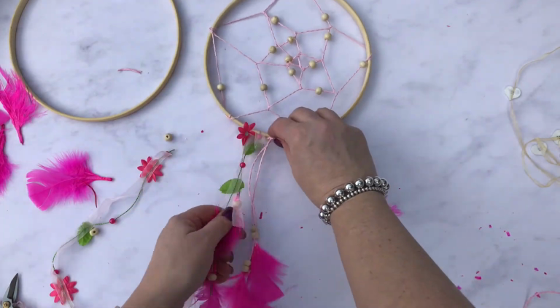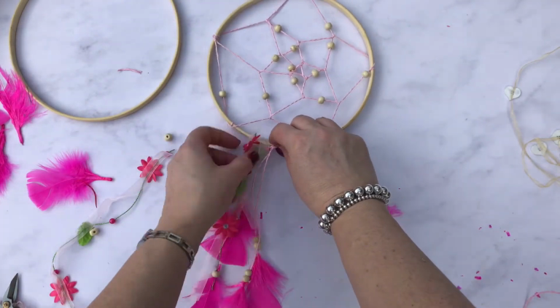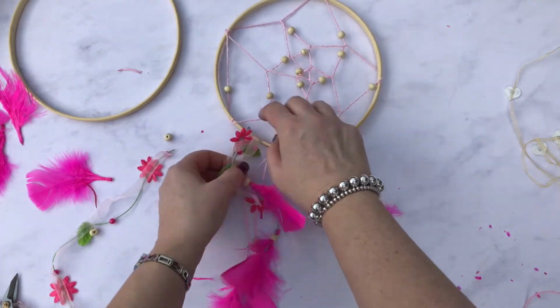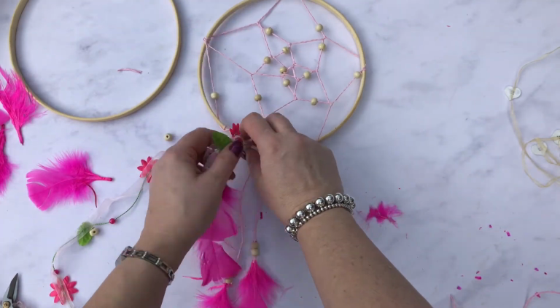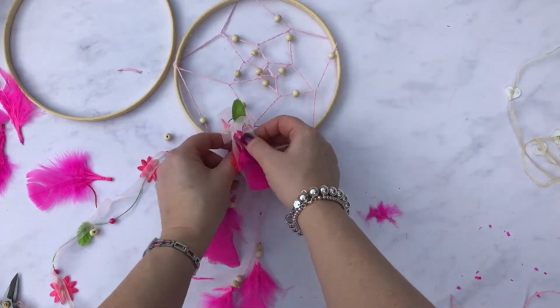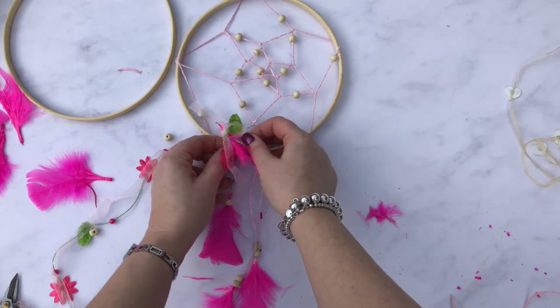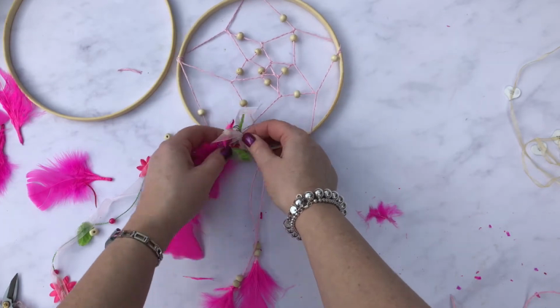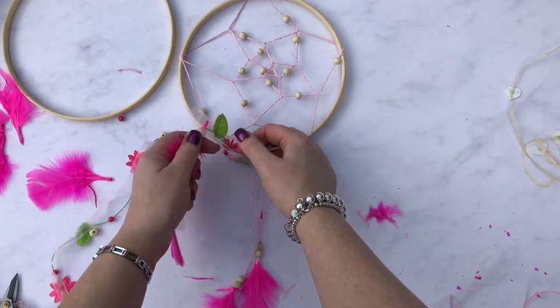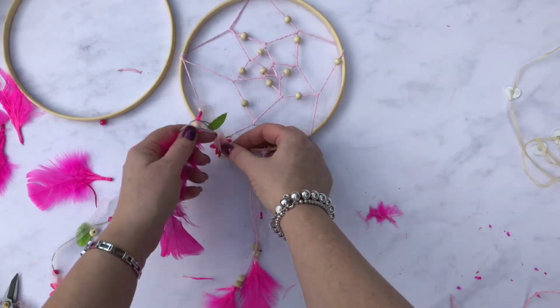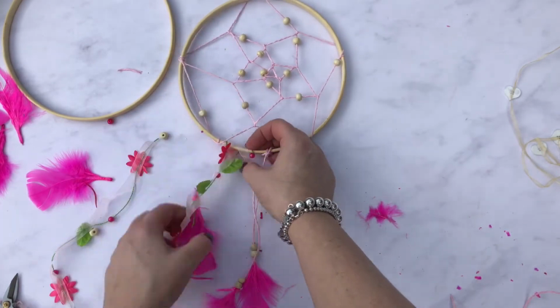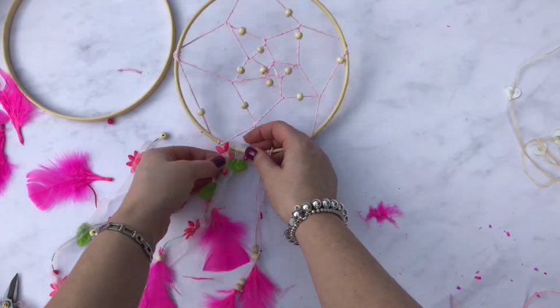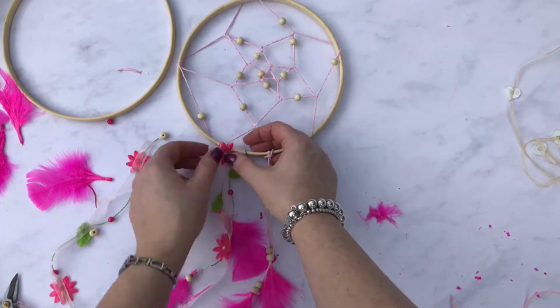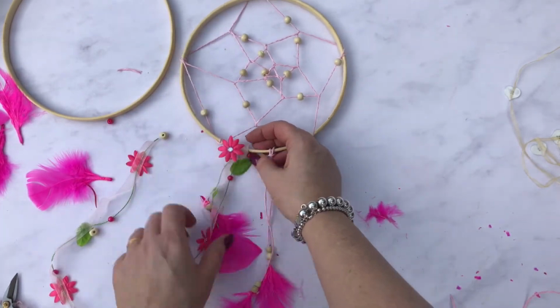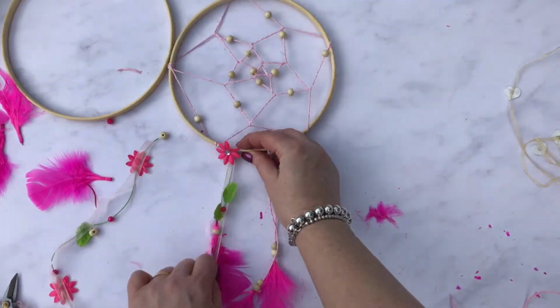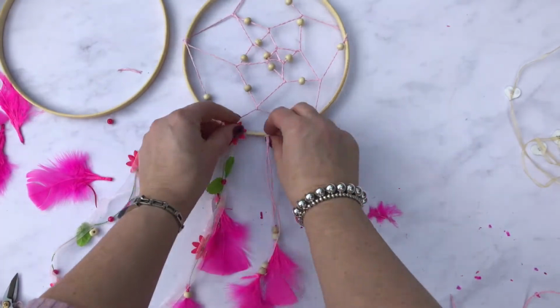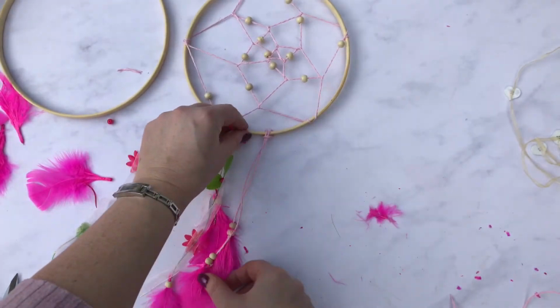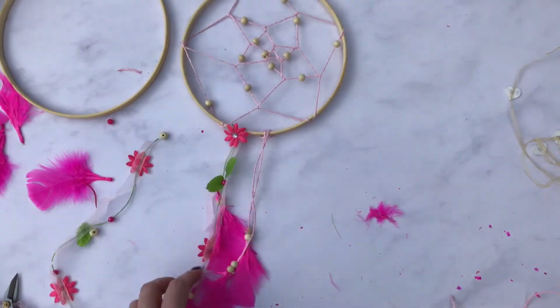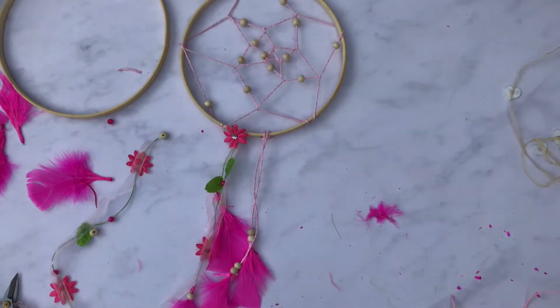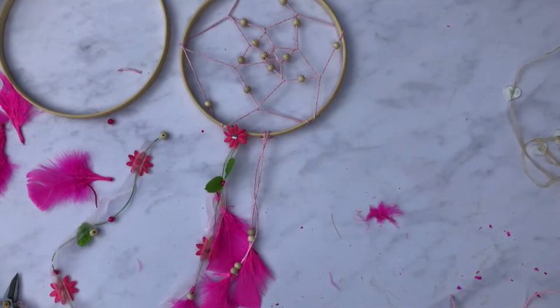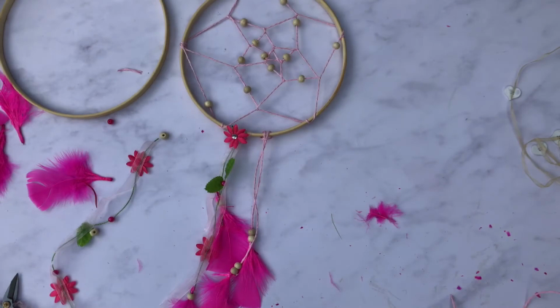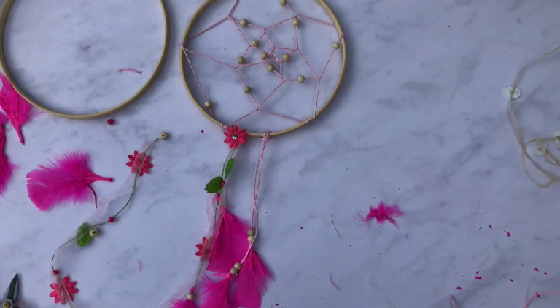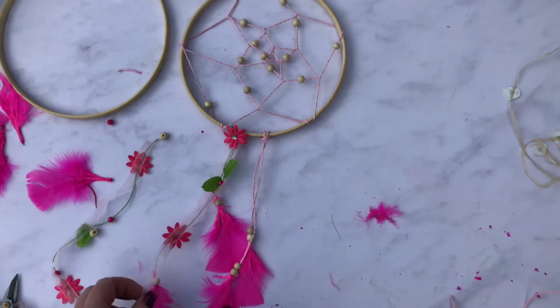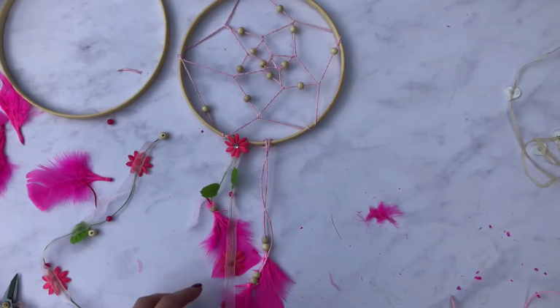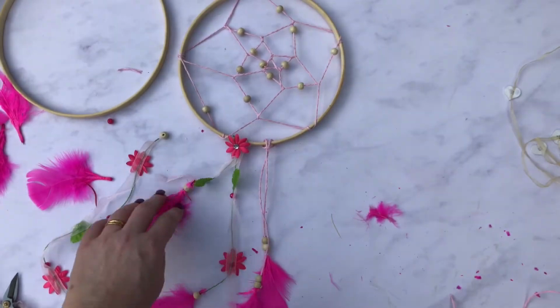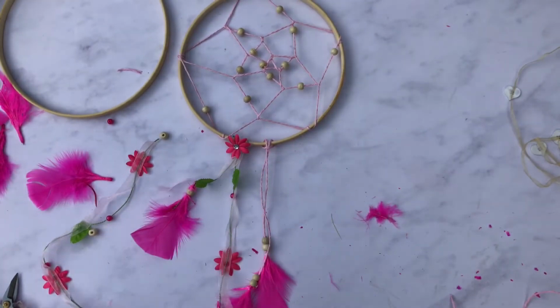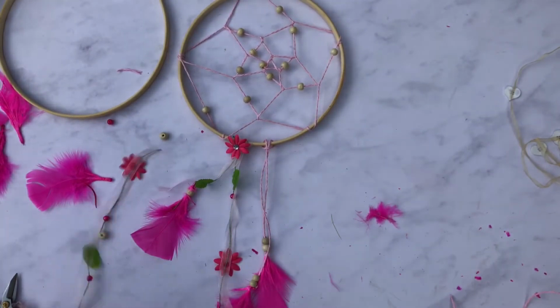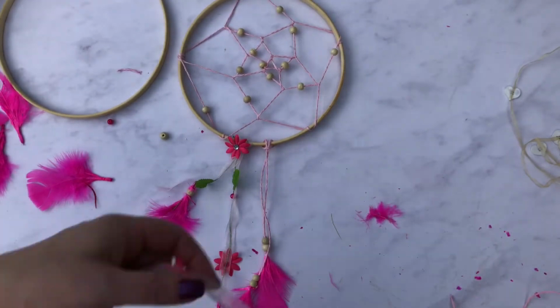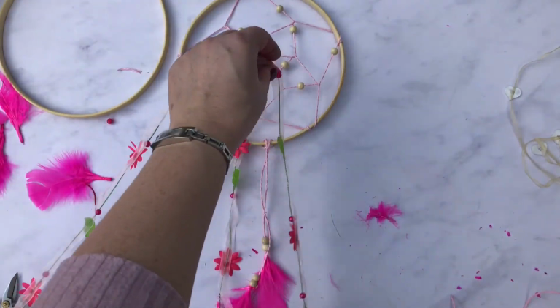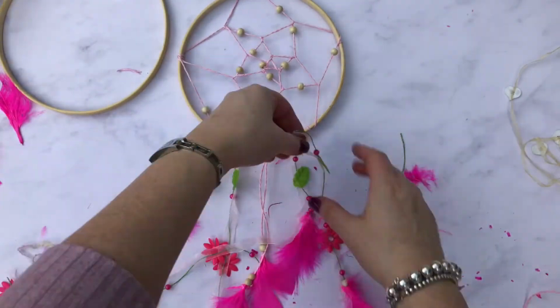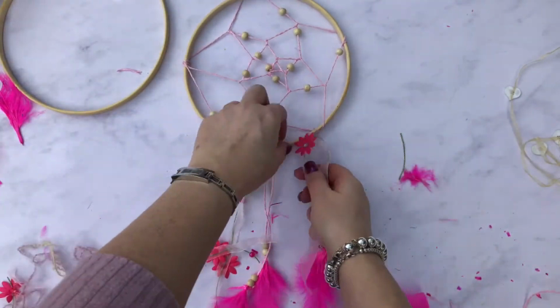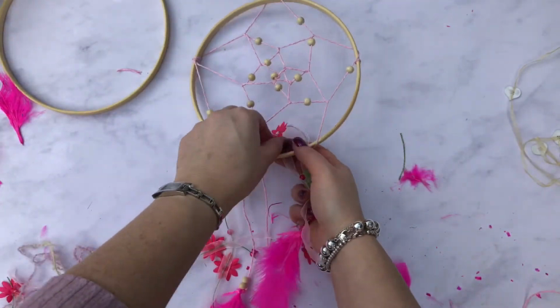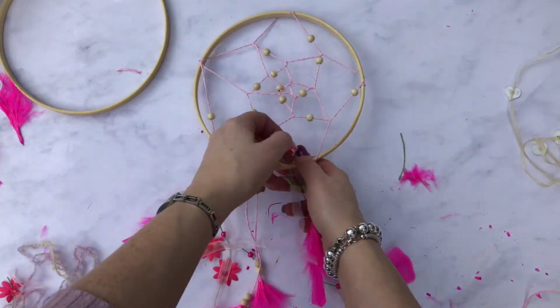How many you add is really up to you. I'm going to add quite a few so that I've got a bit of detail — I've got some string, some of the daisy patterns — and I'm just going to keep going till it's done.